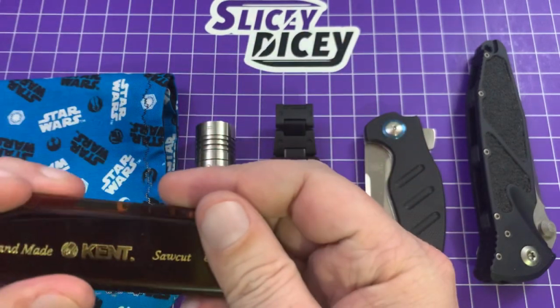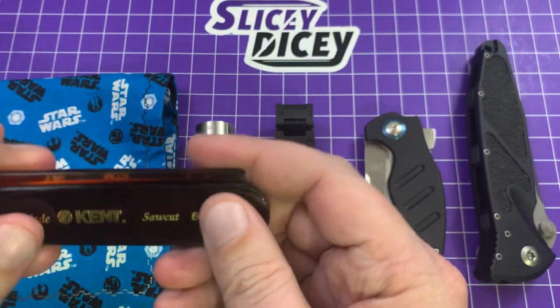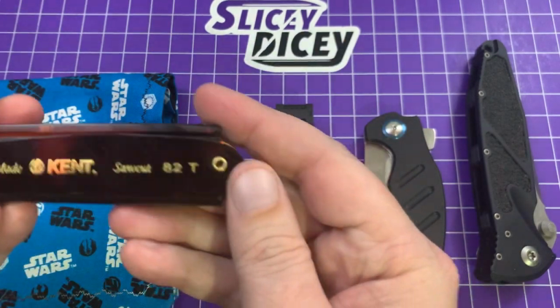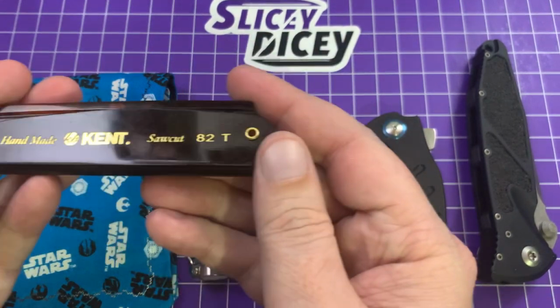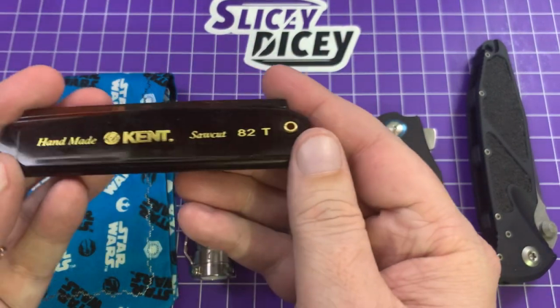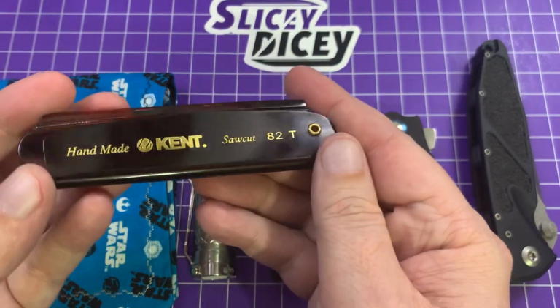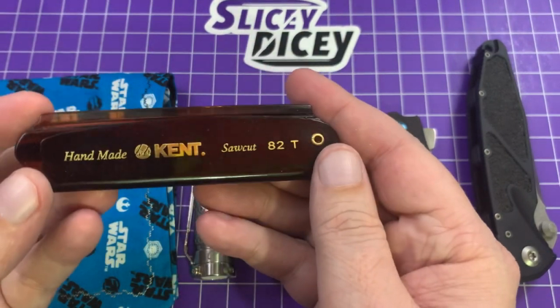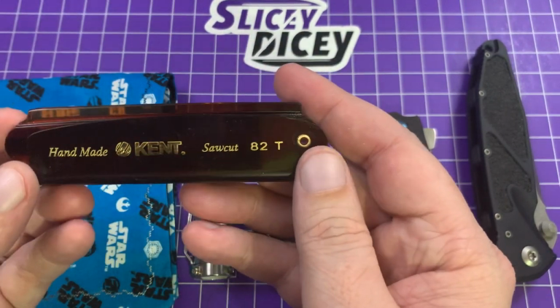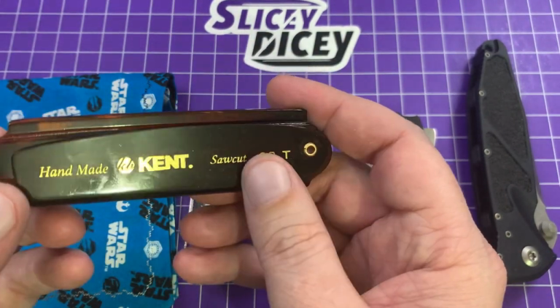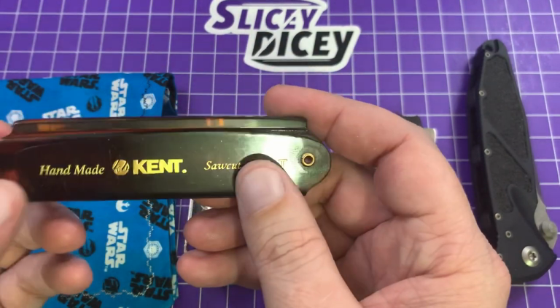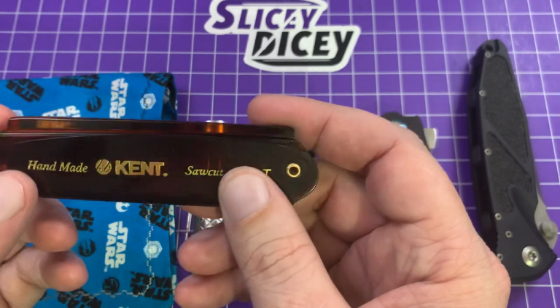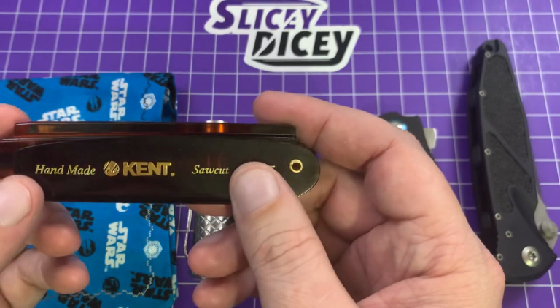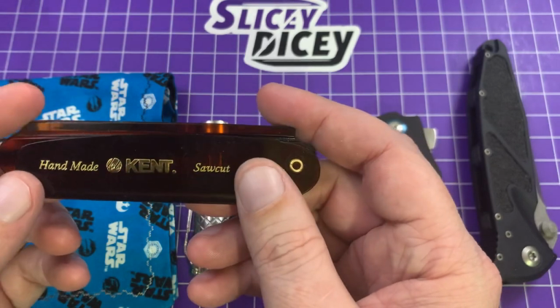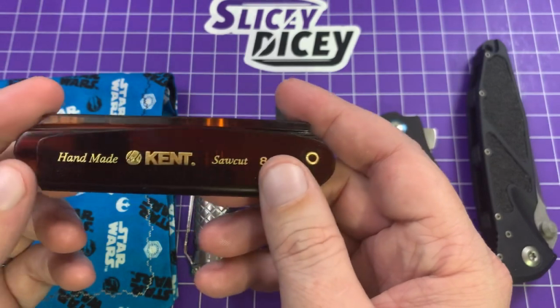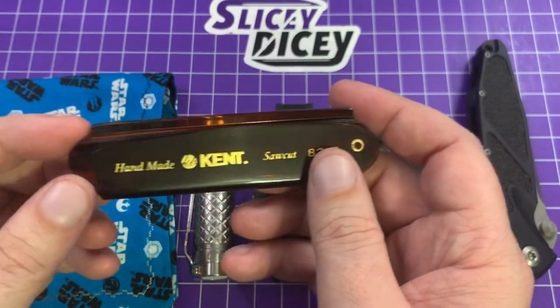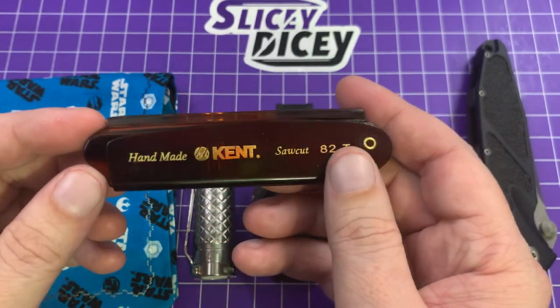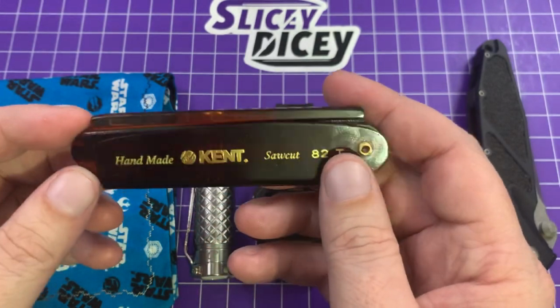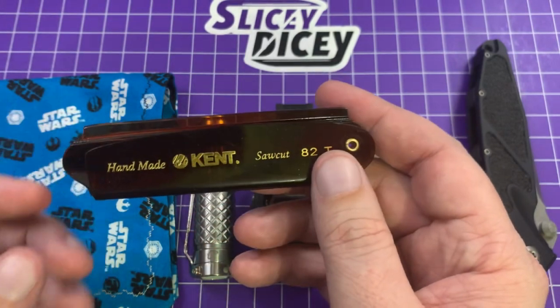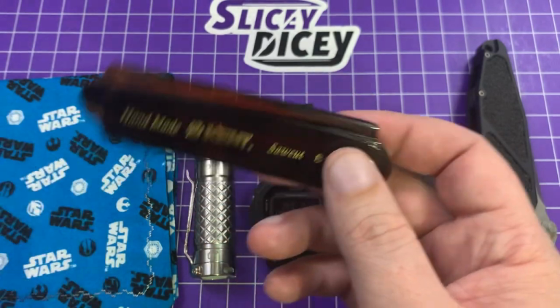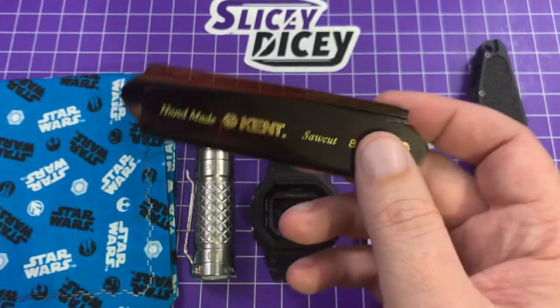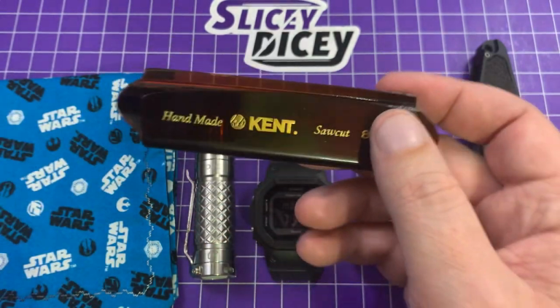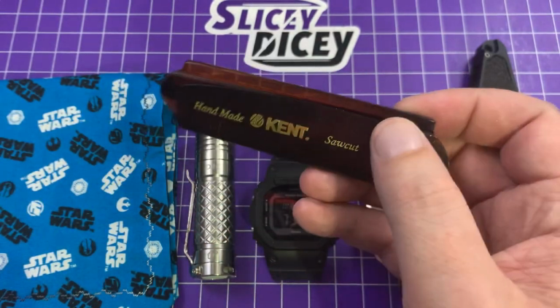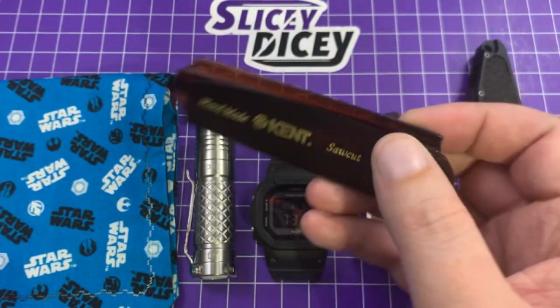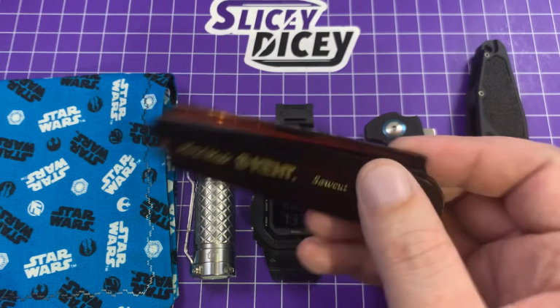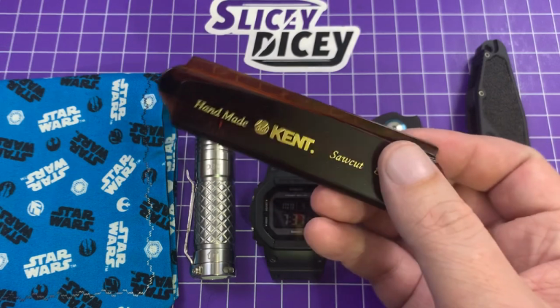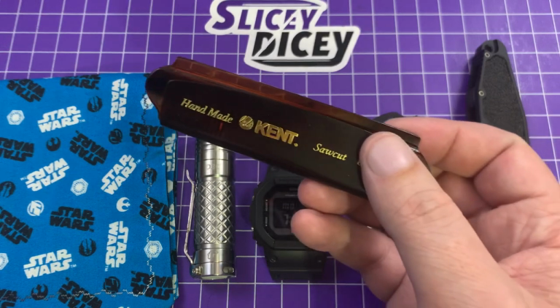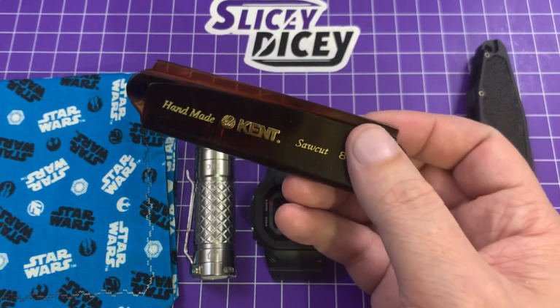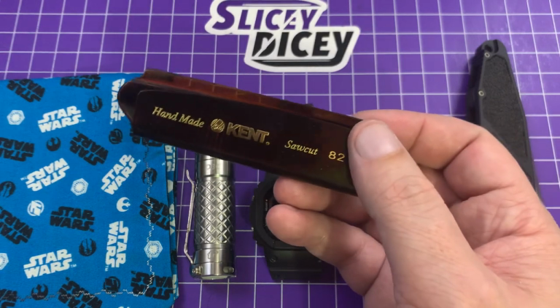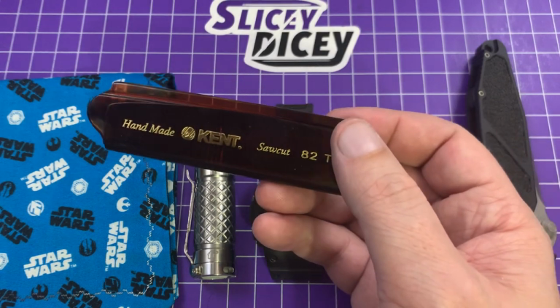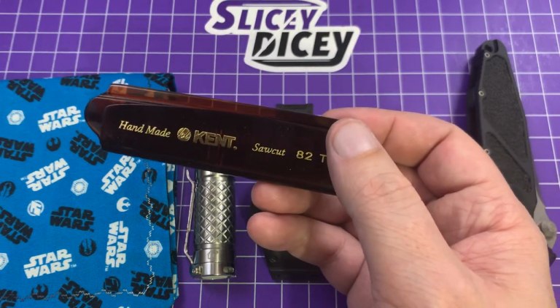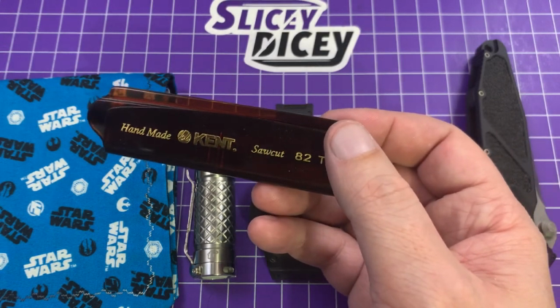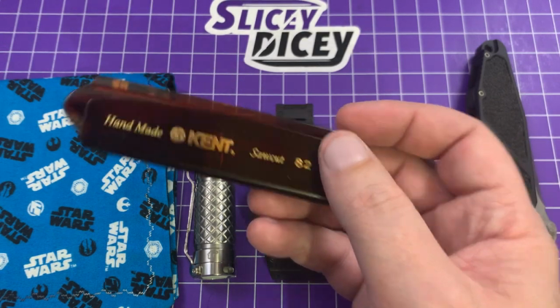These things are great, and this is the 82T. They have a whole bunch of combs — a huge giant product line. Check out Kent combs, these things are really nice. I'm definitely a convert and I'm going to get some more.